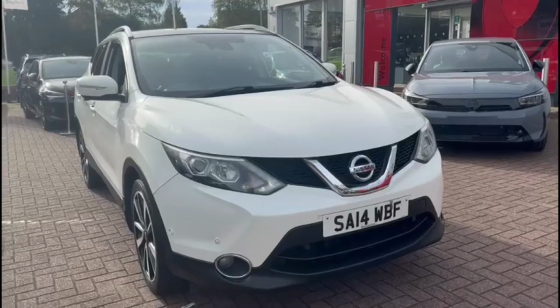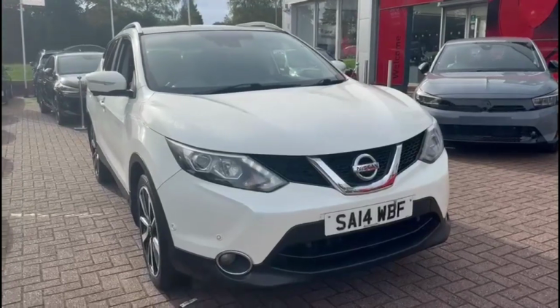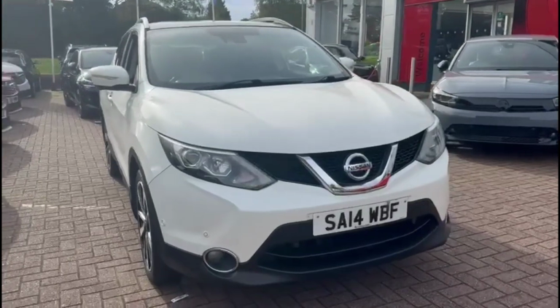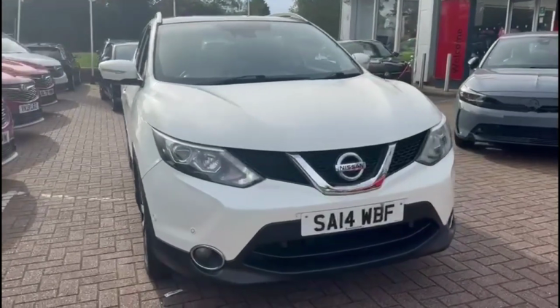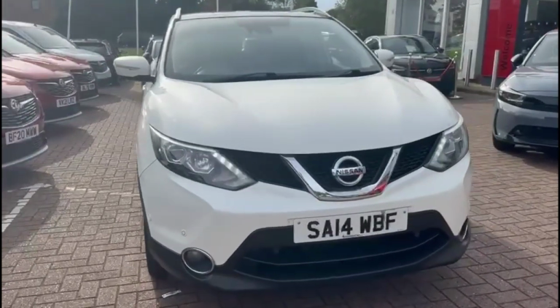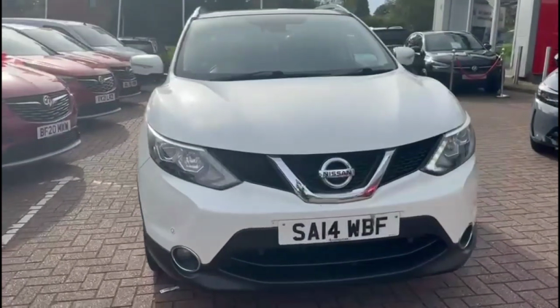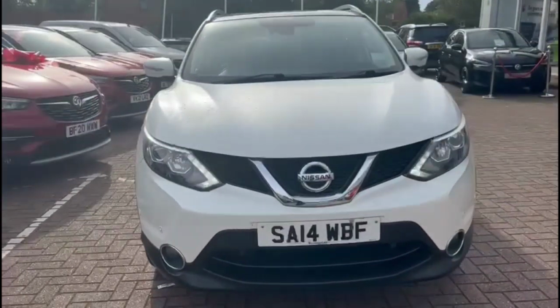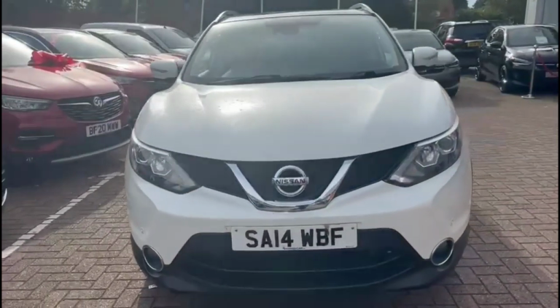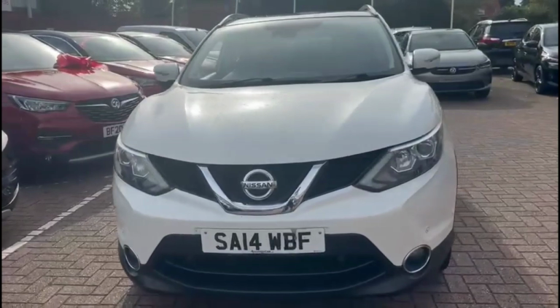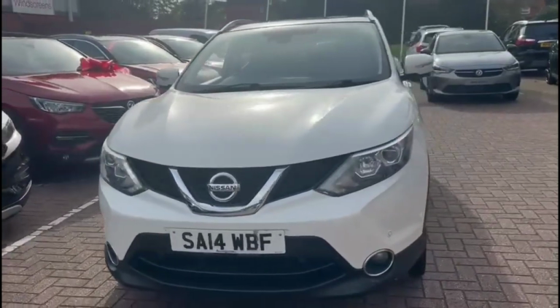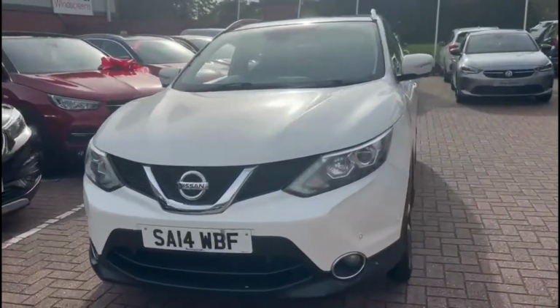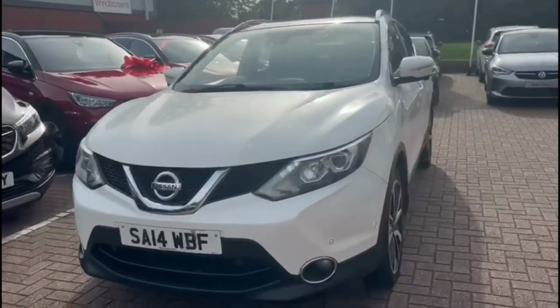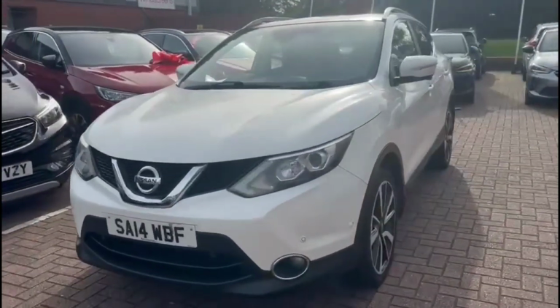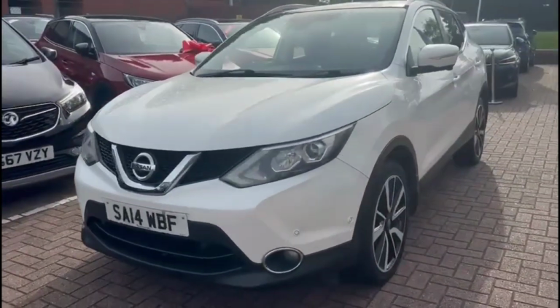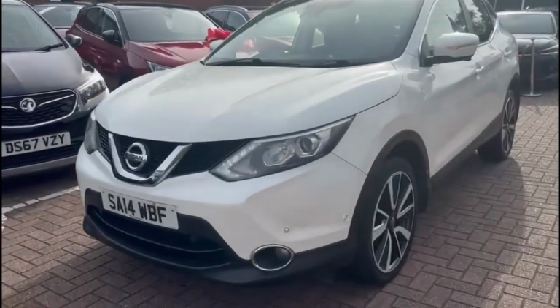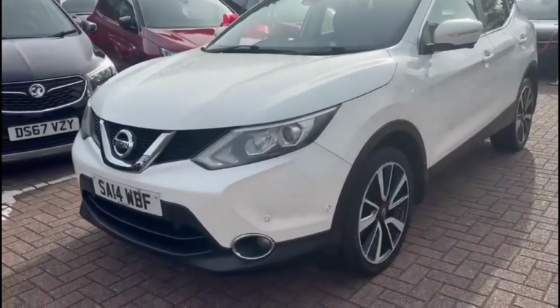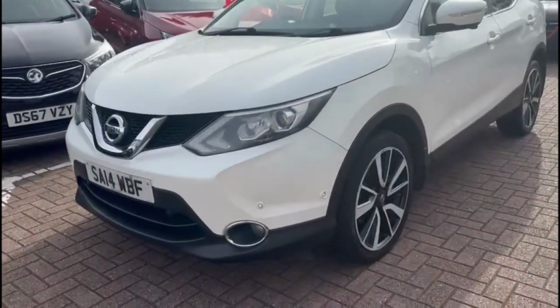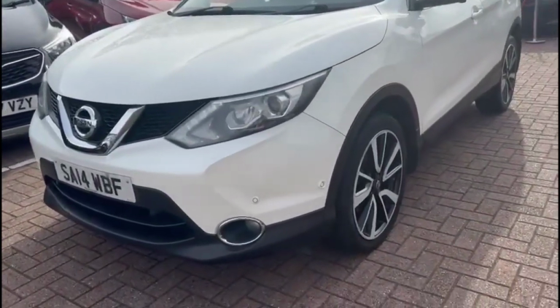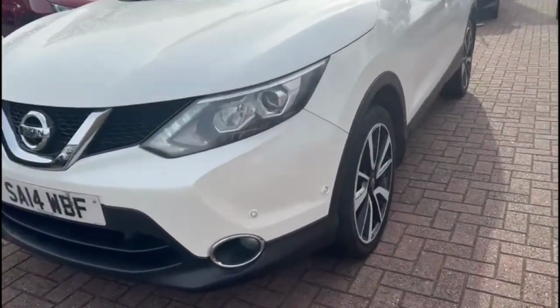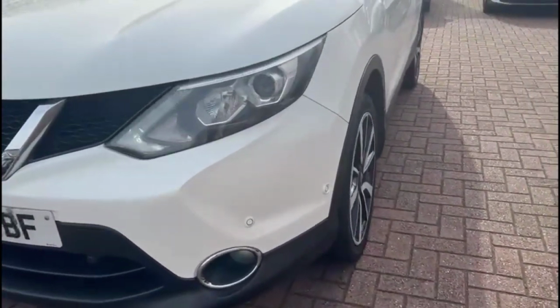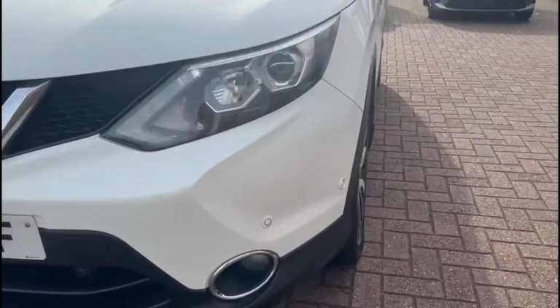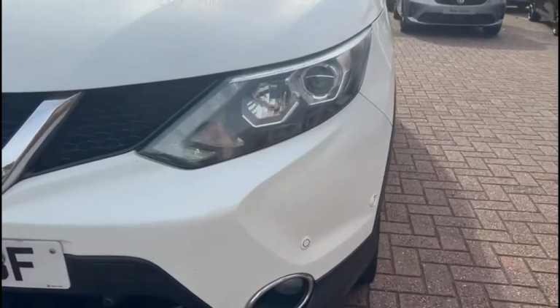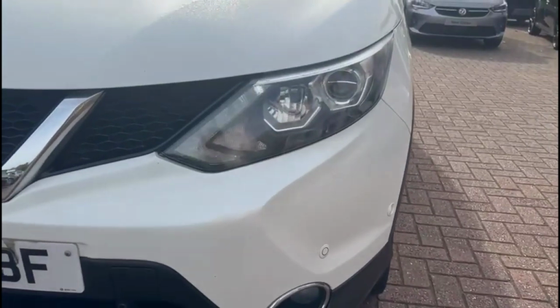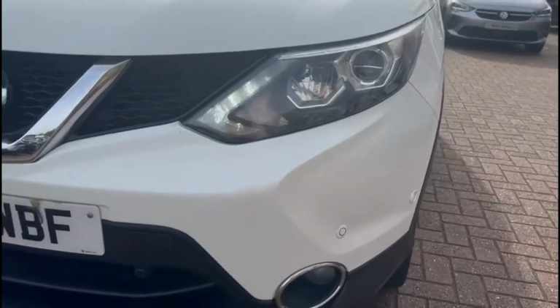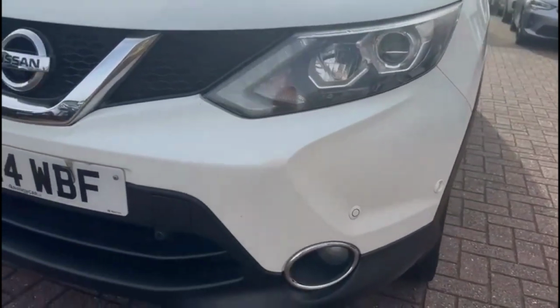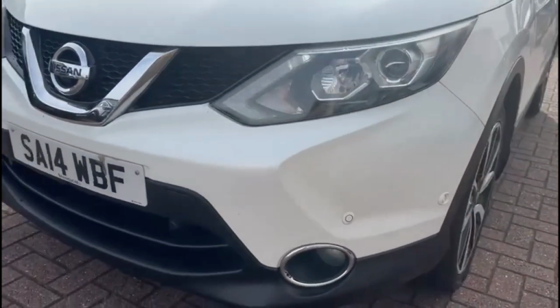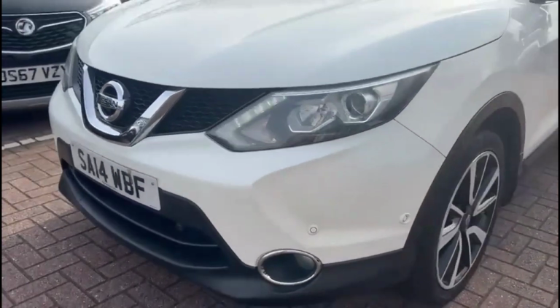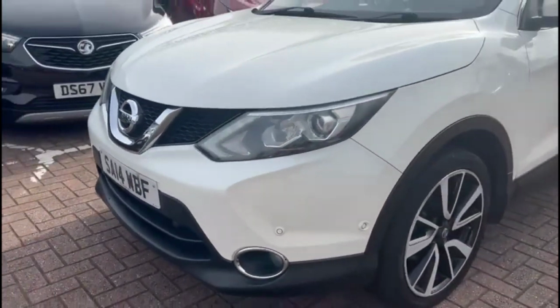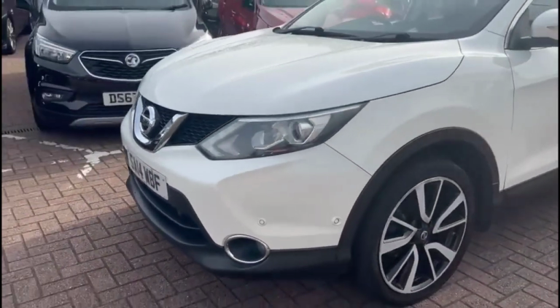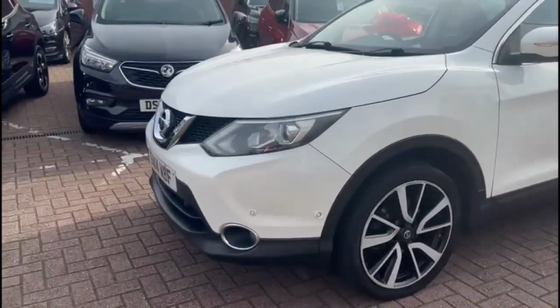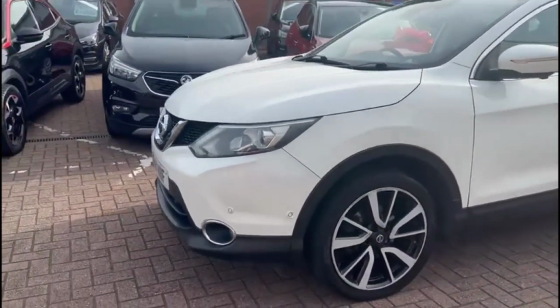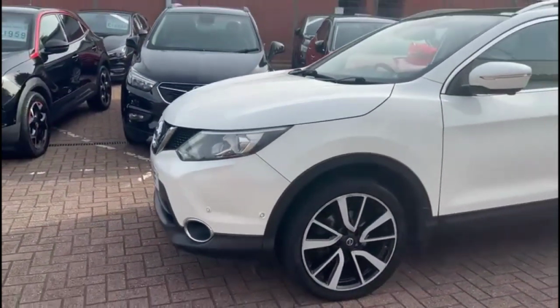Hello and welcome to Baylis Vauxhall. Today we're viewing a Nissan Qashqai 1.6 diesel Tecna 4WD. This model has covered just 58,165 miles and is finished in white. It also comes with a Baylis warranty with the option to extend it to up to 36 months.